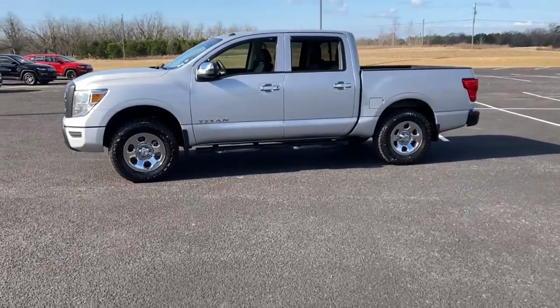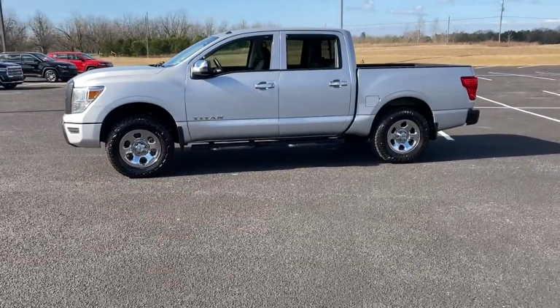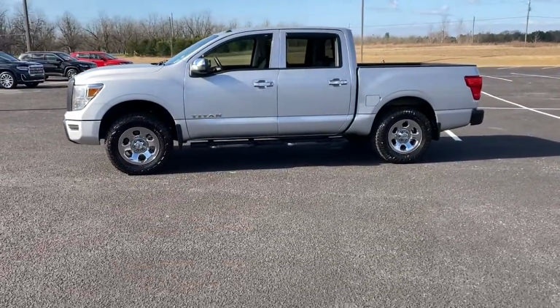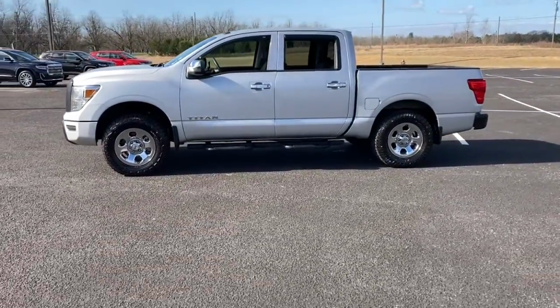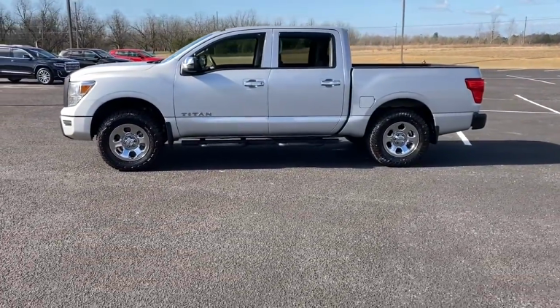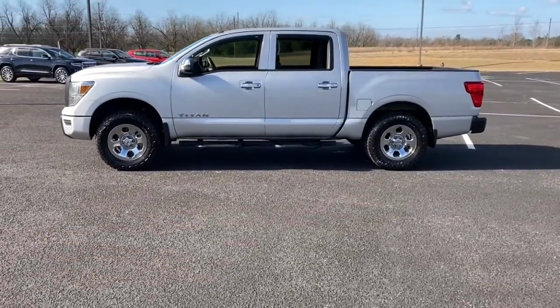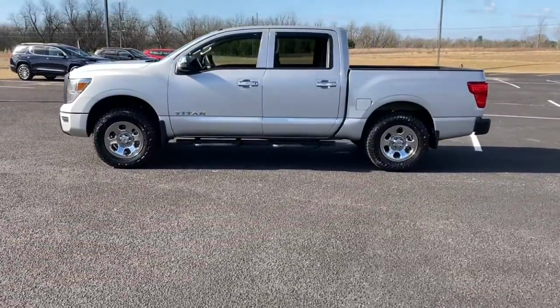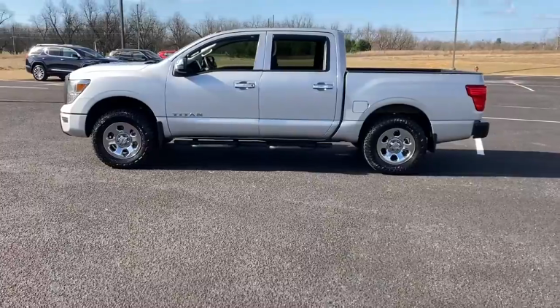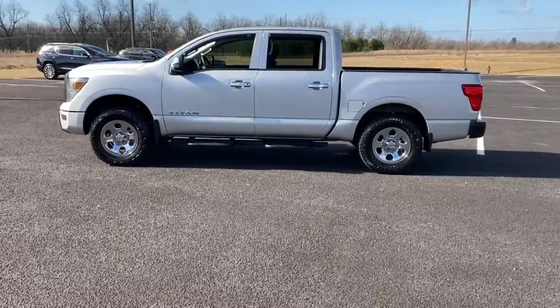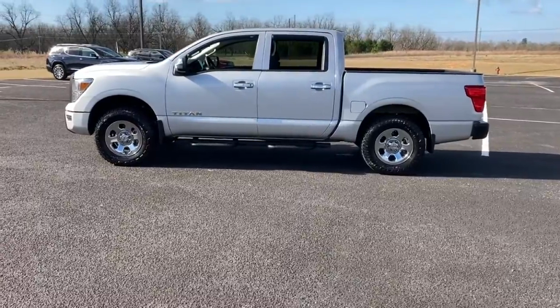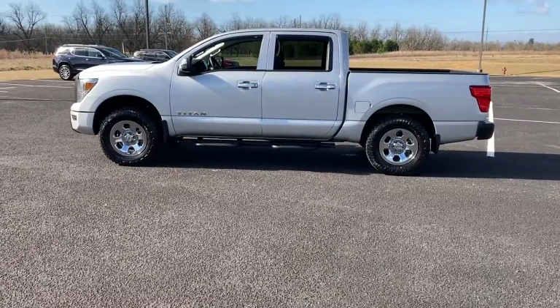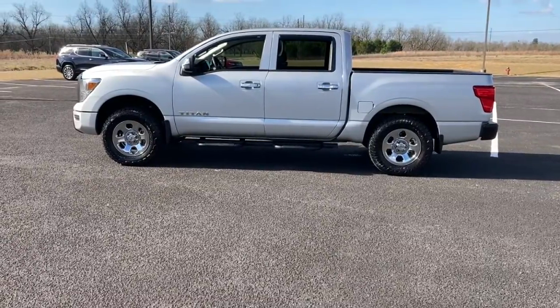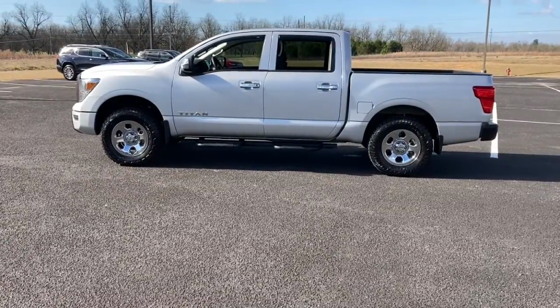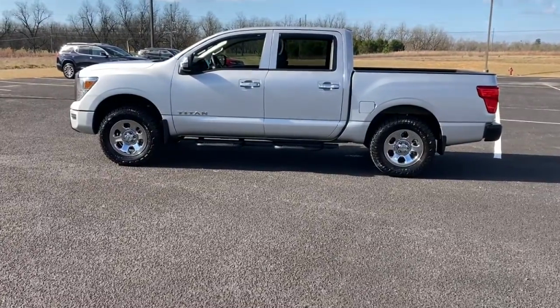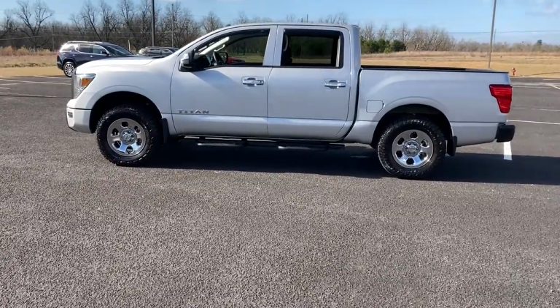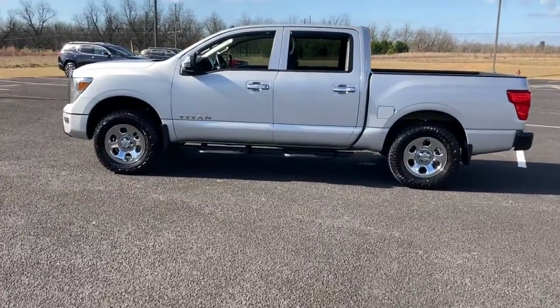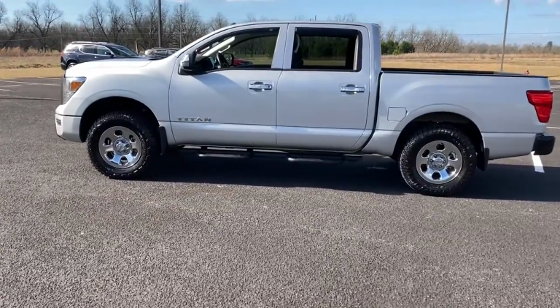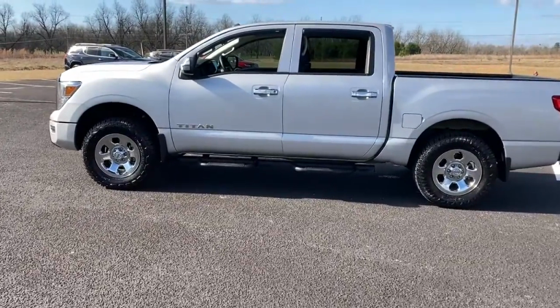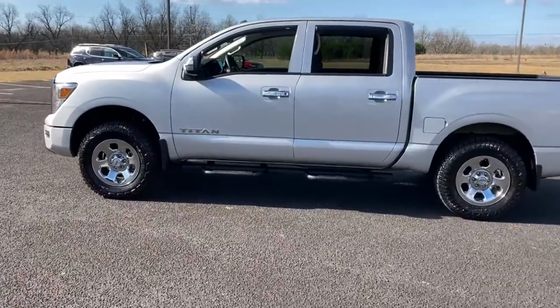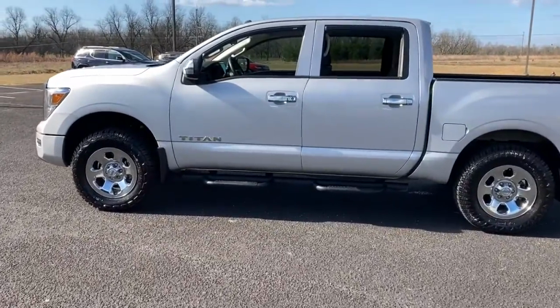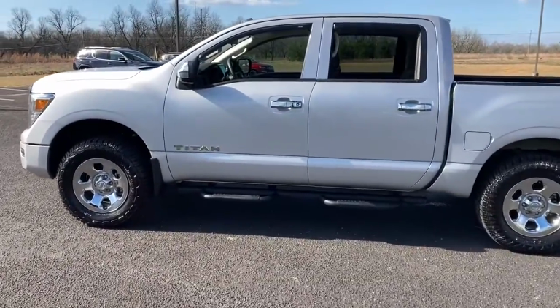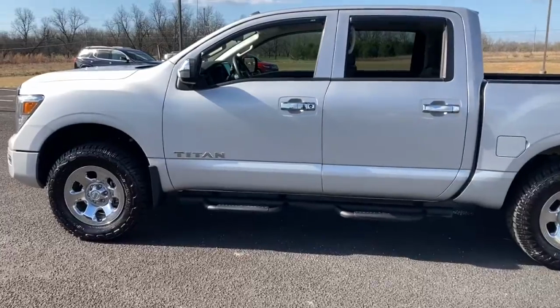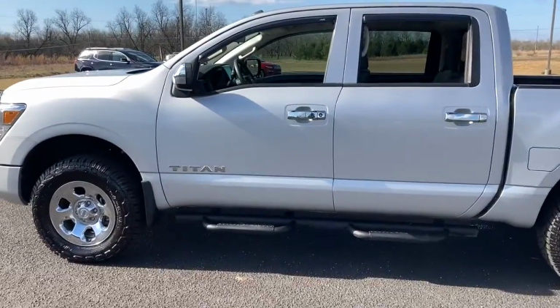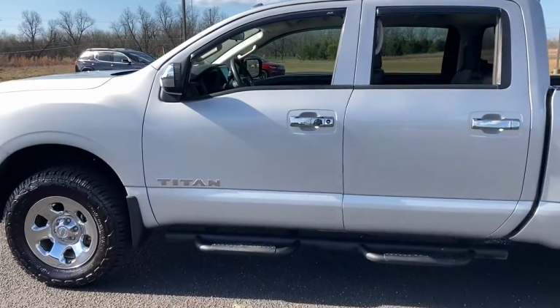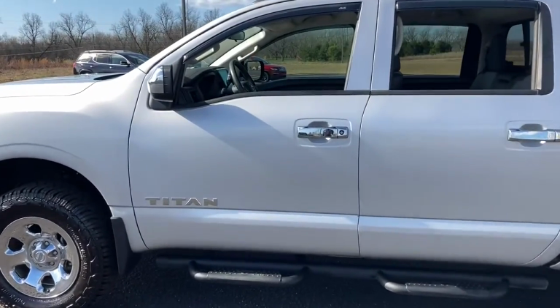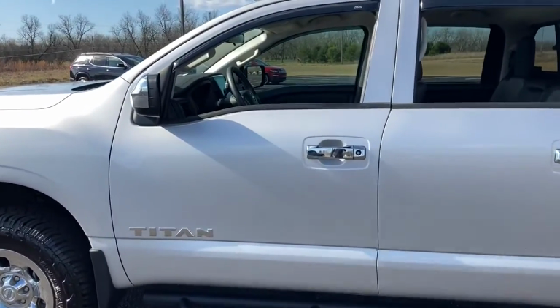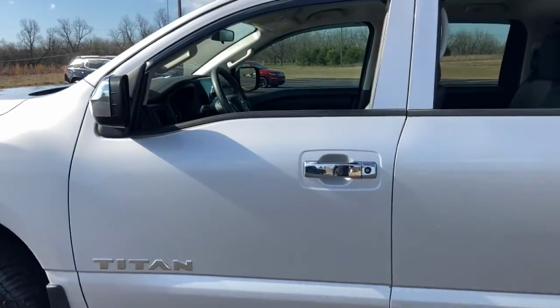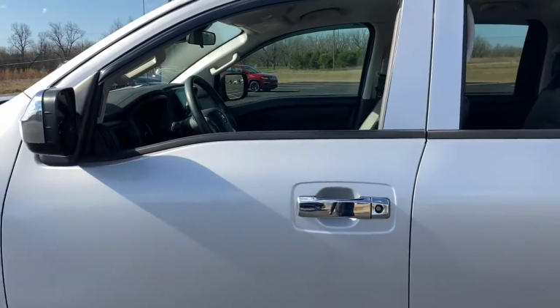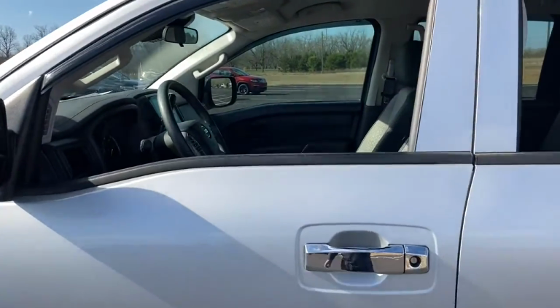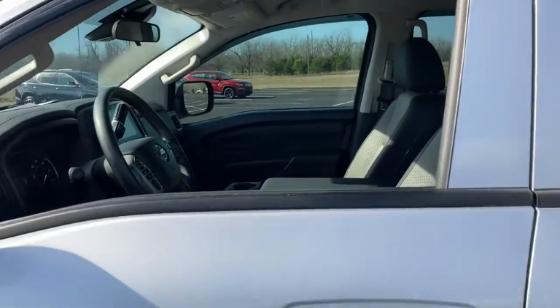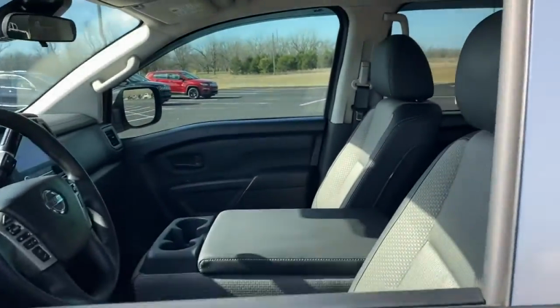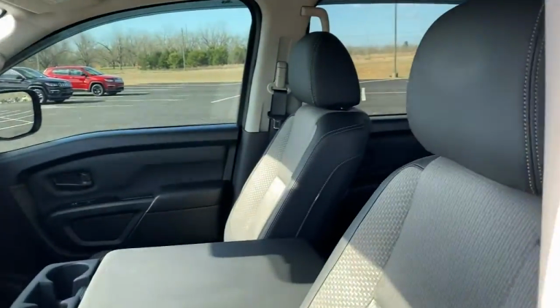These are just some of the great options this vehicle comes with: keyless entry, electronic stability control, trip computer, power windows, four-wheel disc brakes, and power steering.